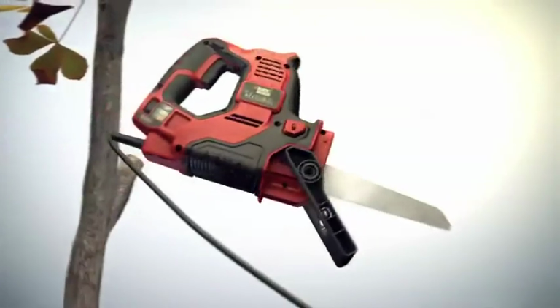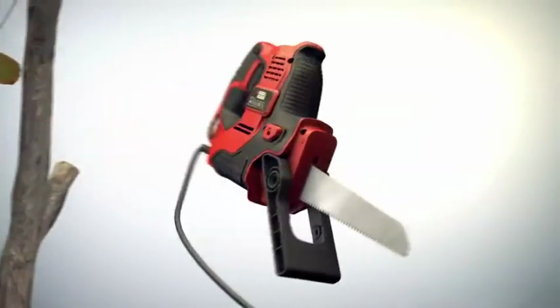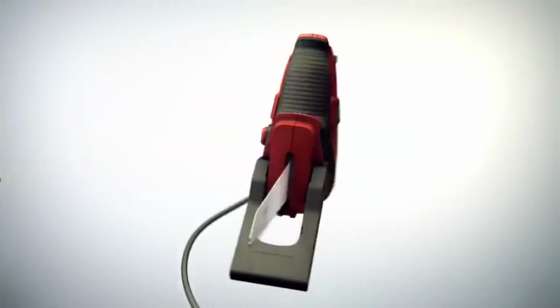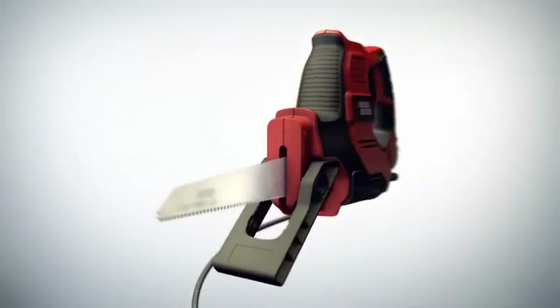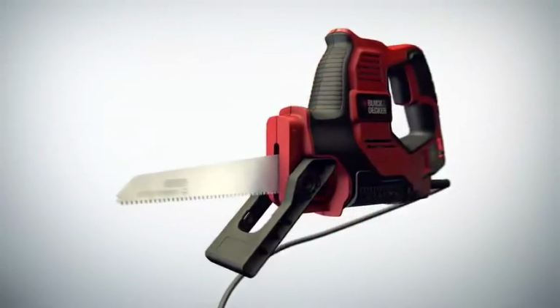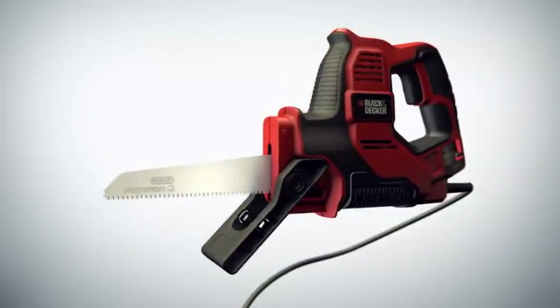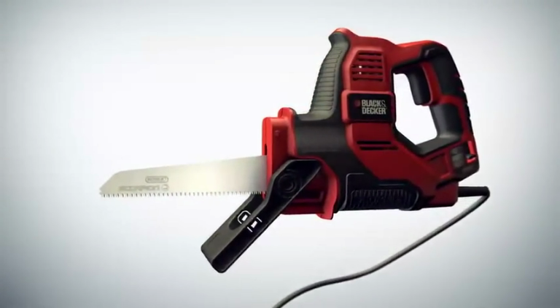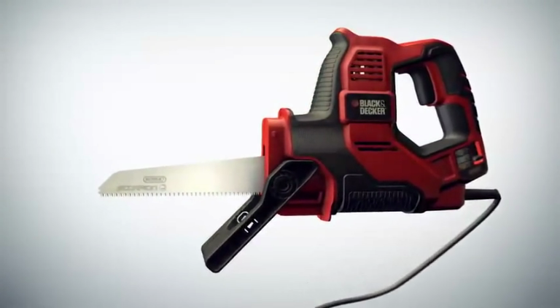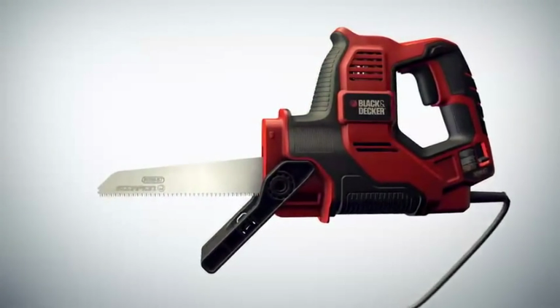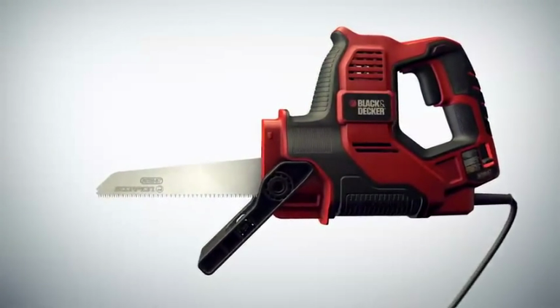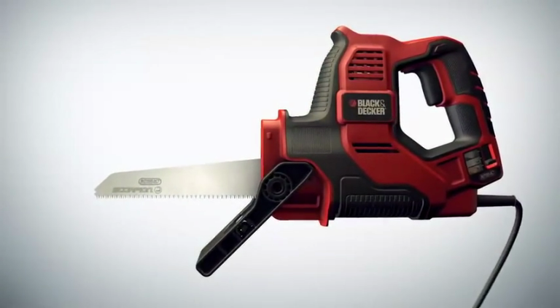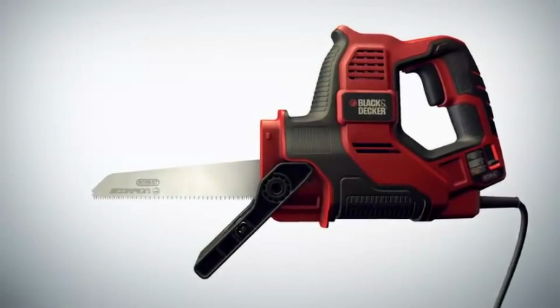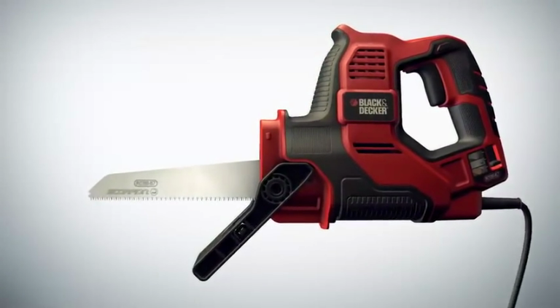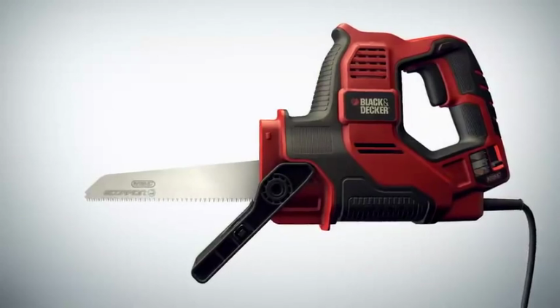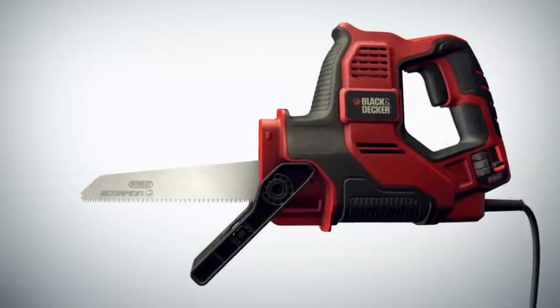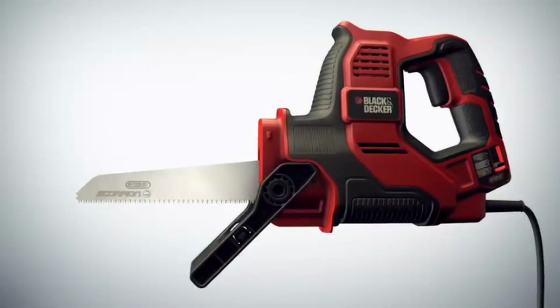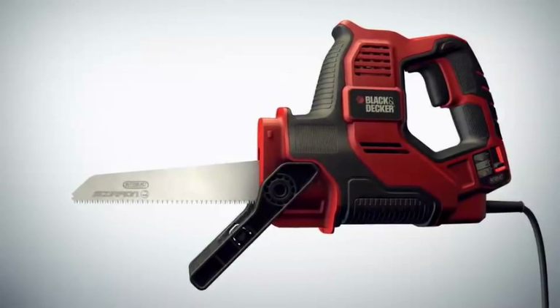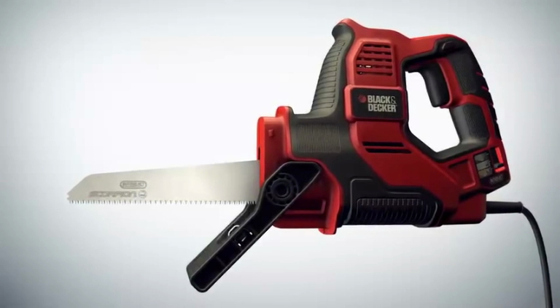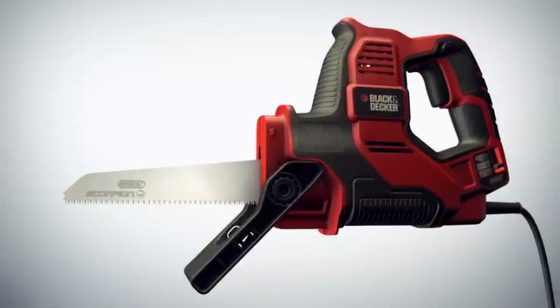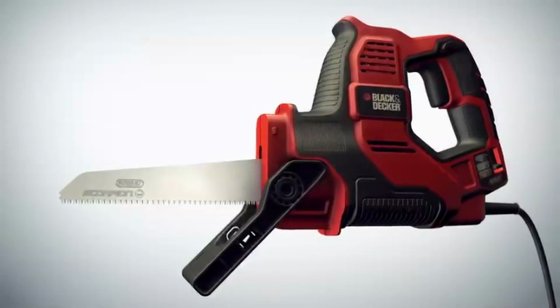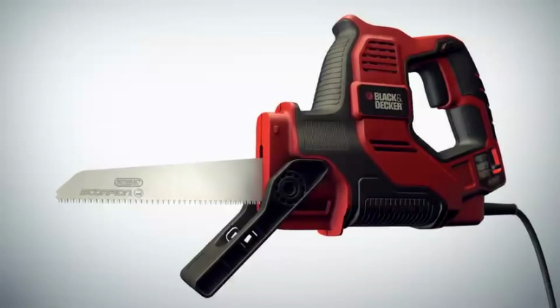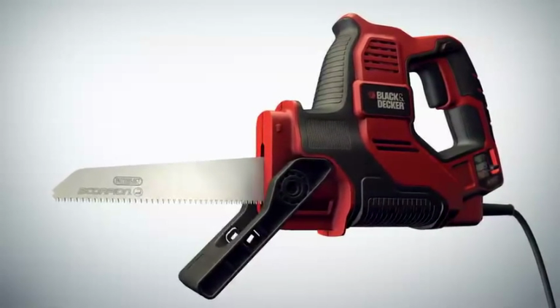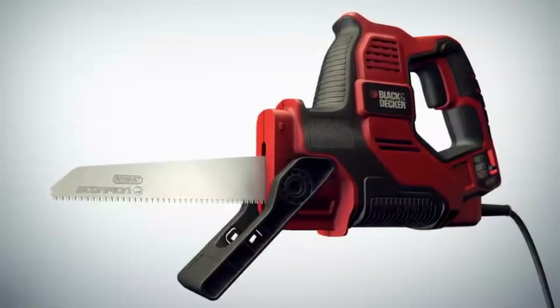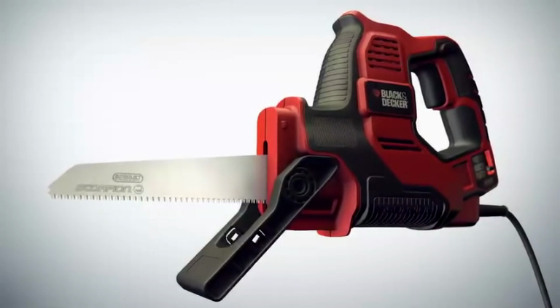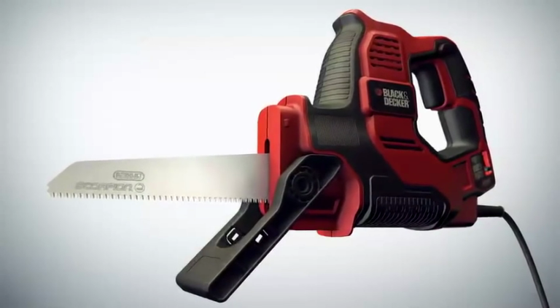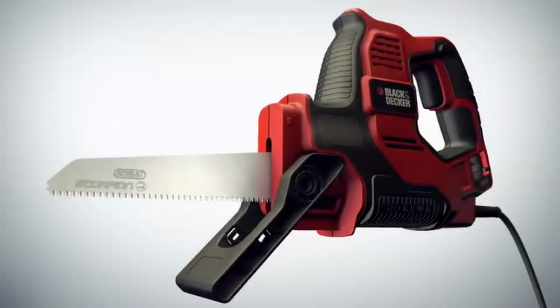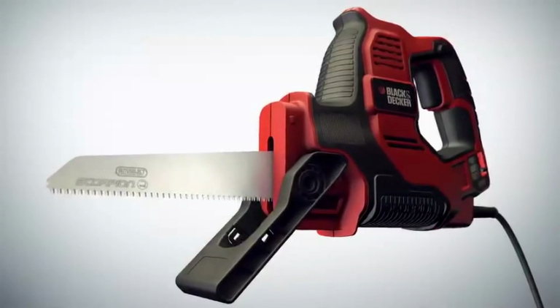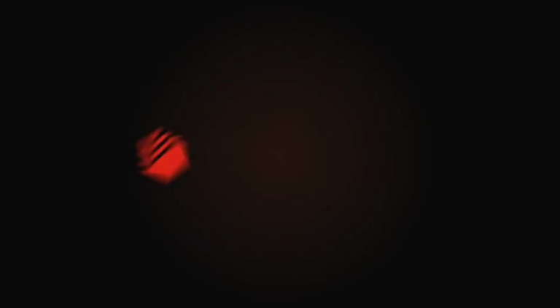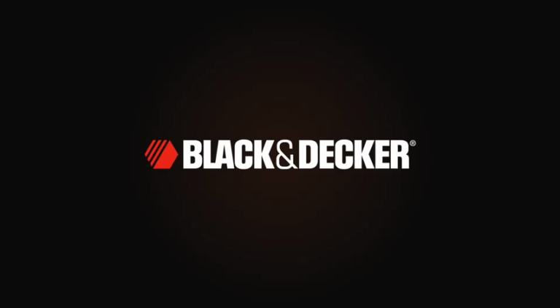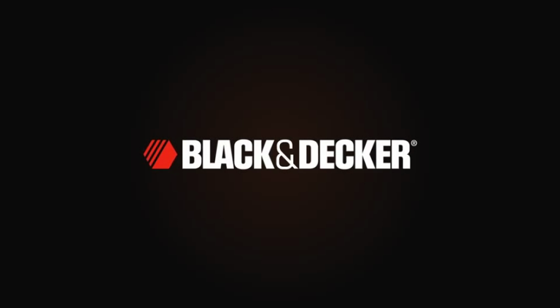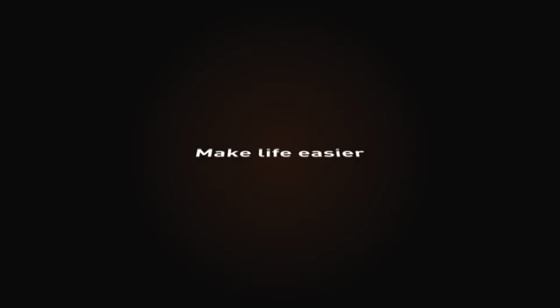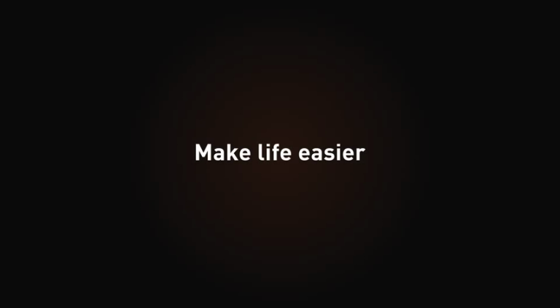The new Scorpion powered handsaw, now with auto-select technology for even better results, not only cuts time and effort, it's also as versatile as your imagination. Black & Decker — make life easier.